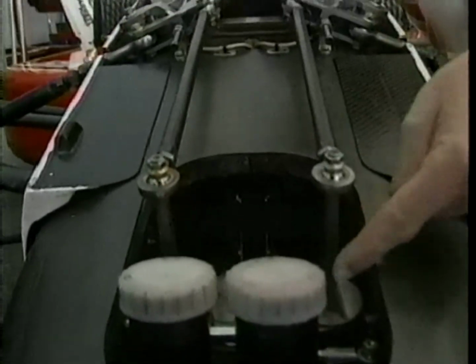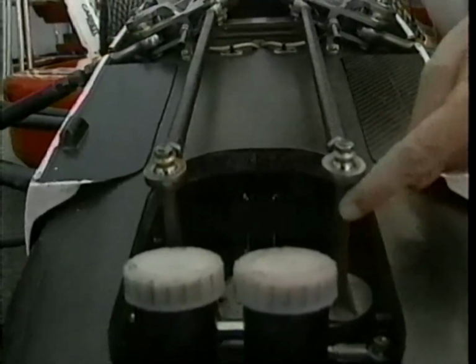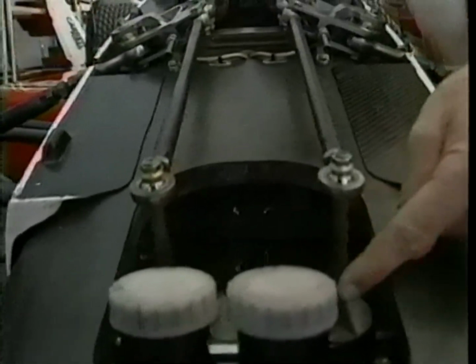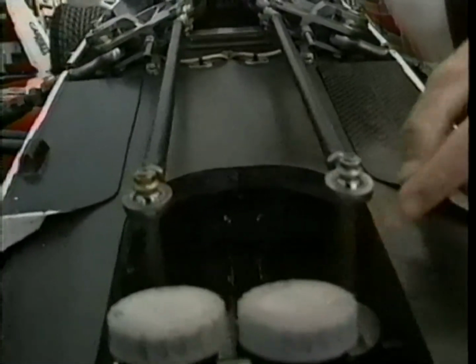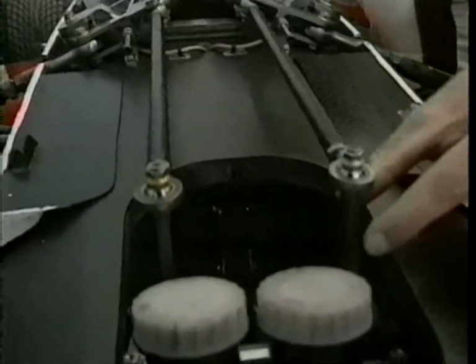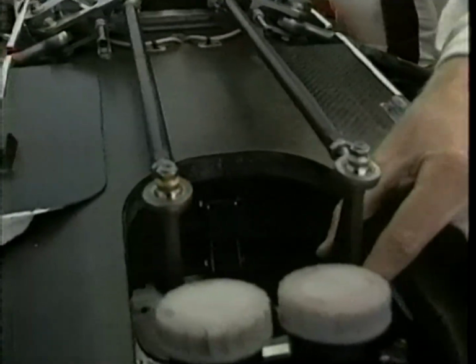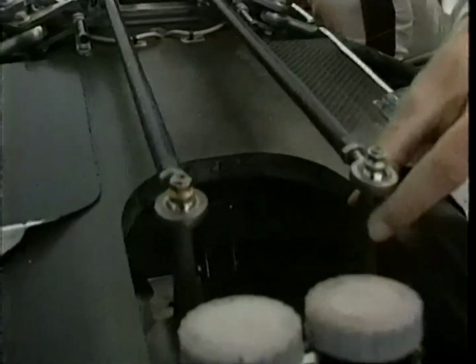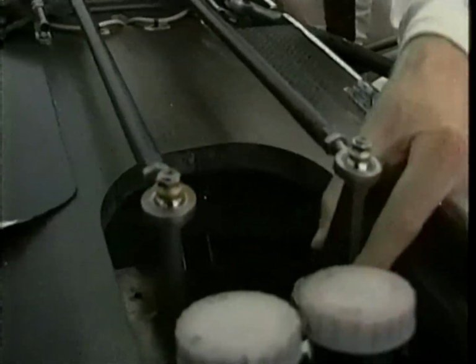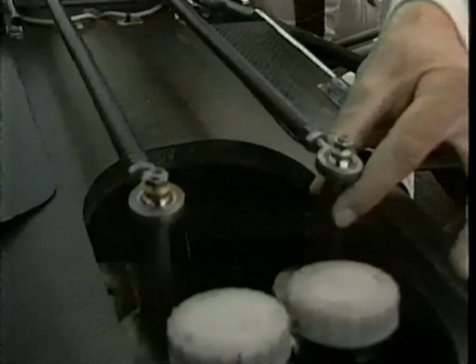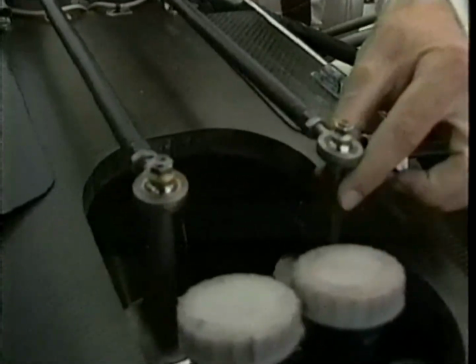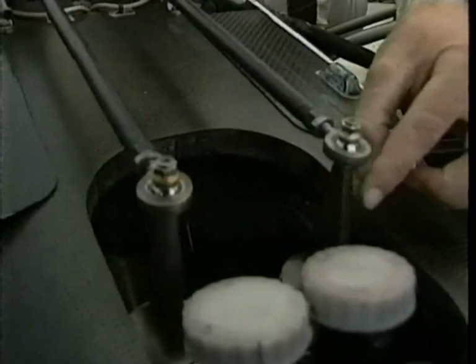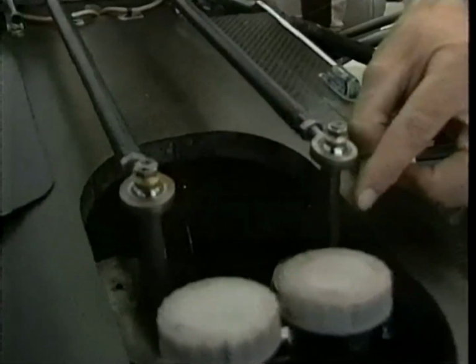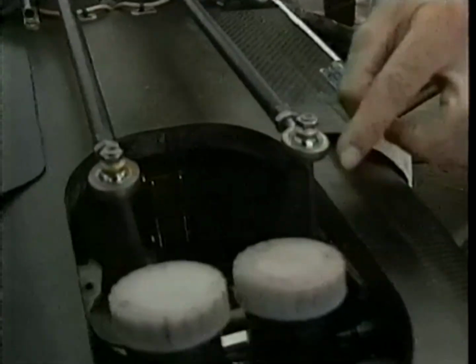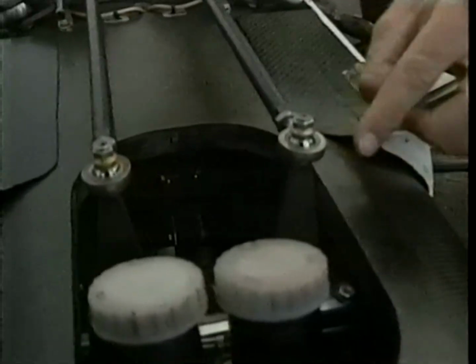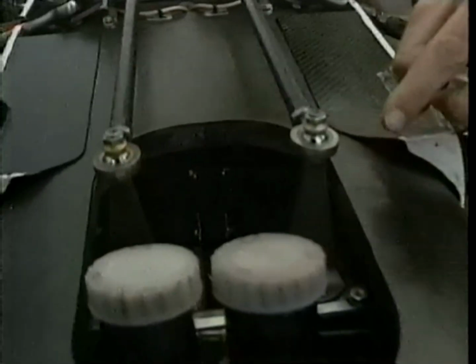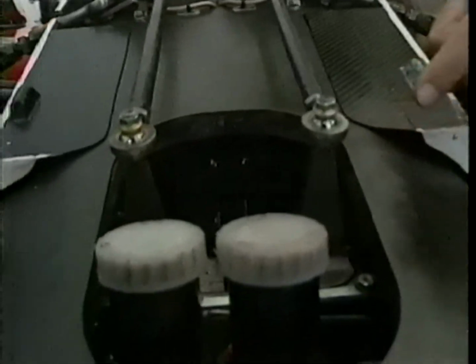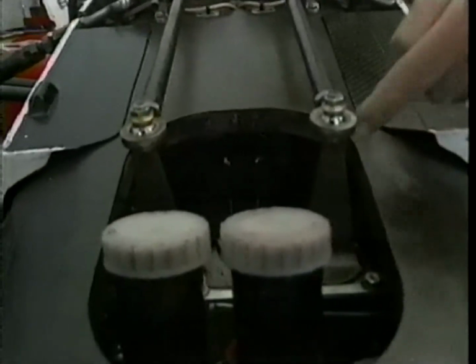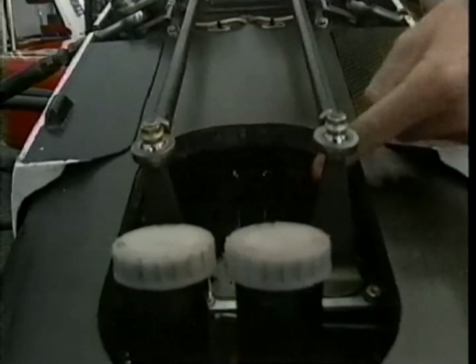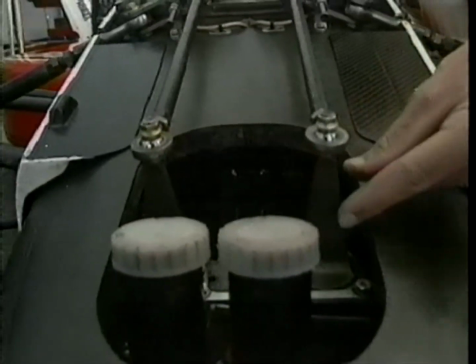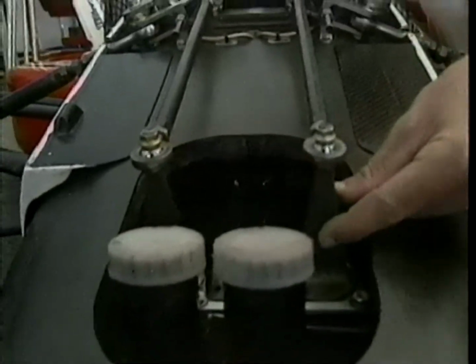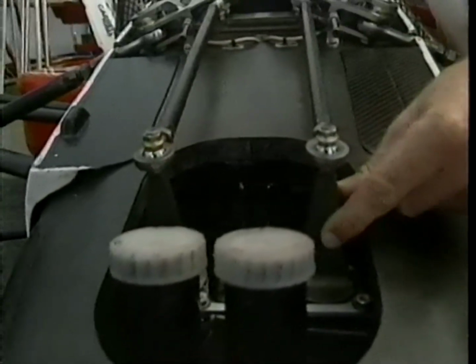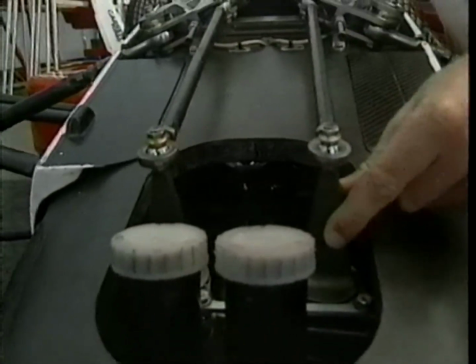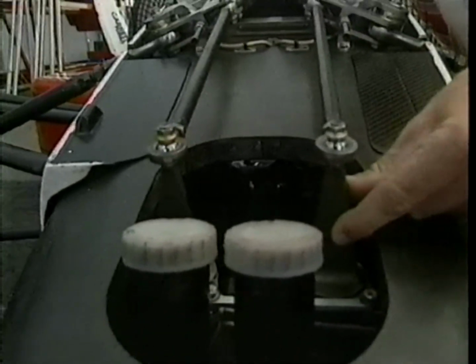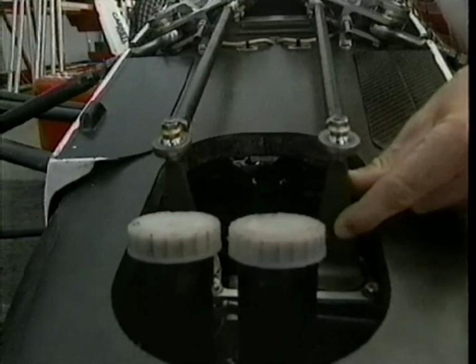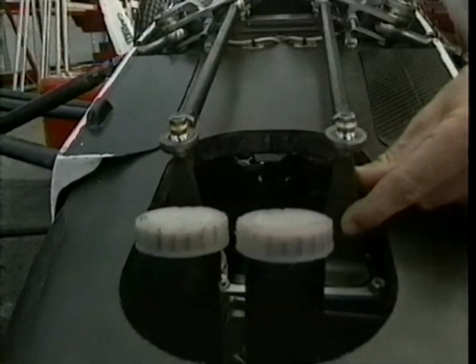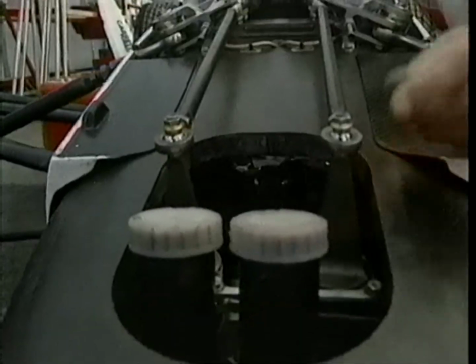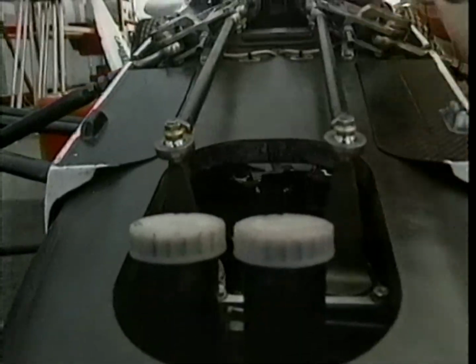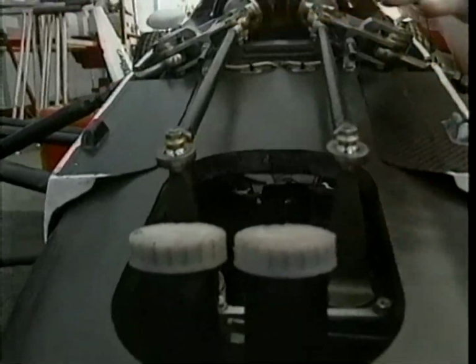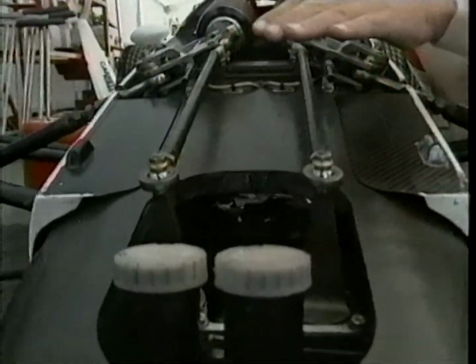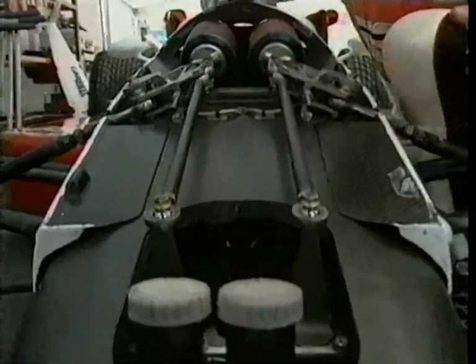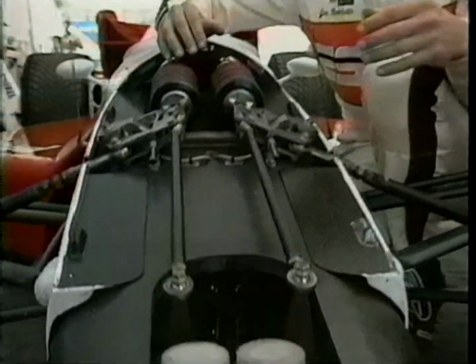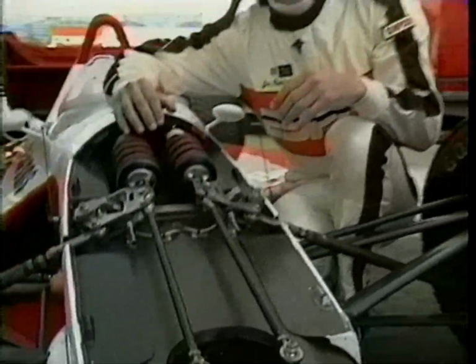Let's look at how it's adjusted. Right now, this is the full stiff setting. If we move it to the full soft setting, instead of twisting the bar, now it's the blade that actually flexes and allows the car to roll more into the corner.